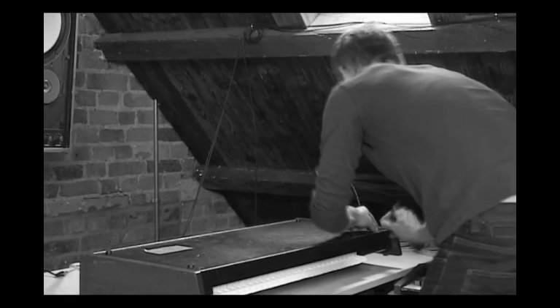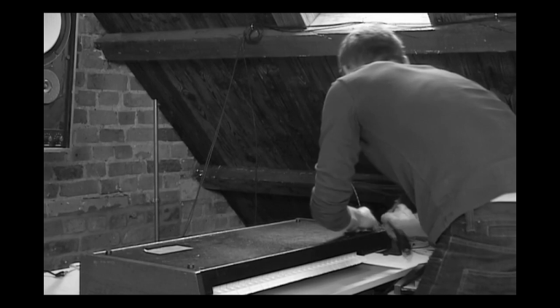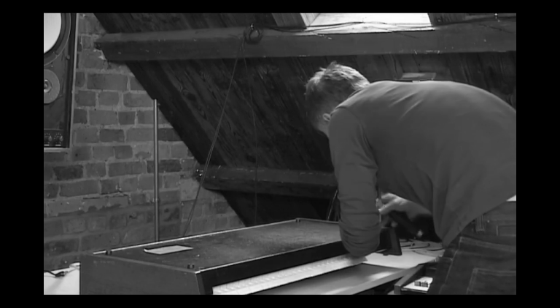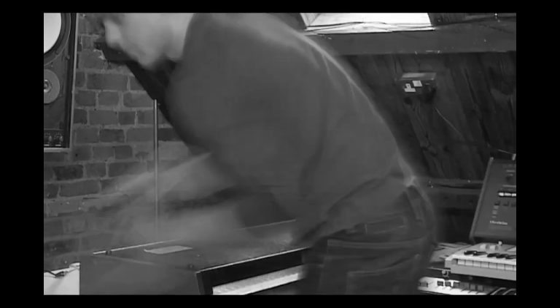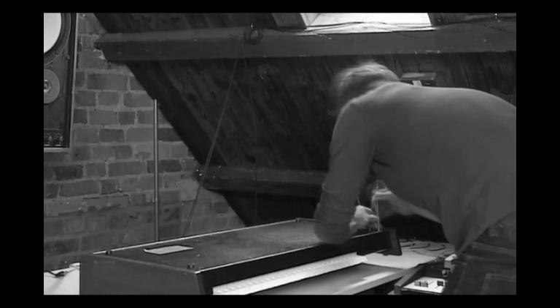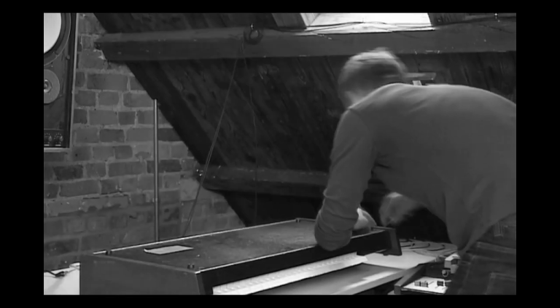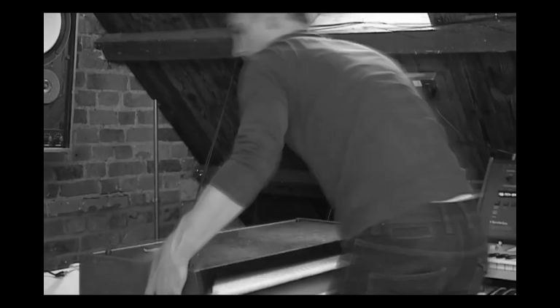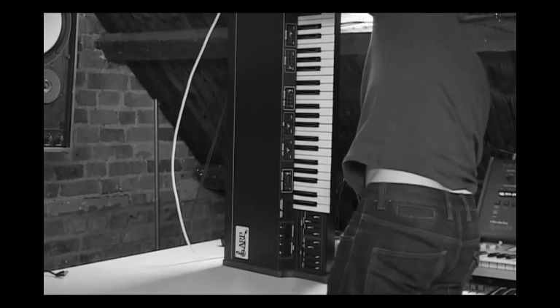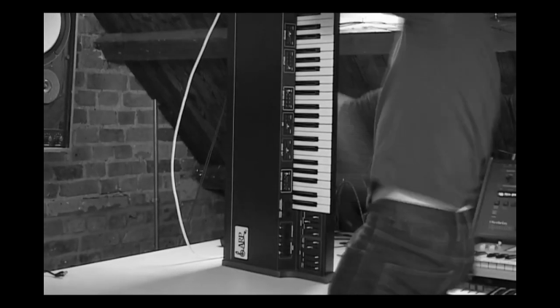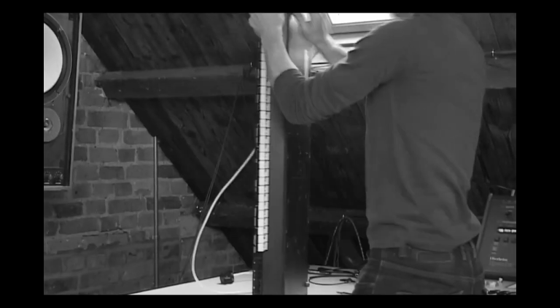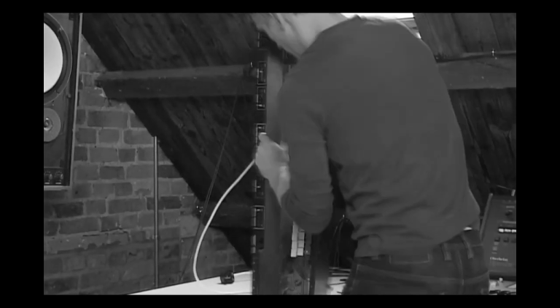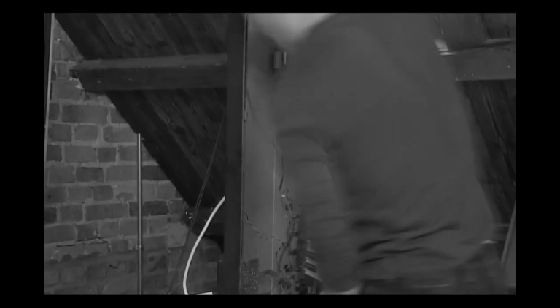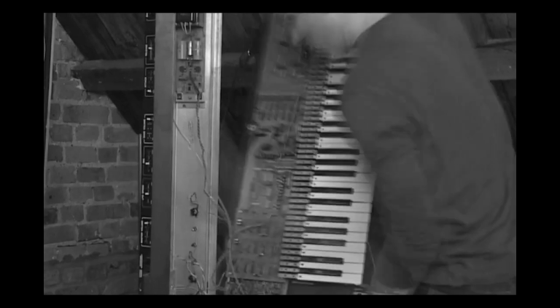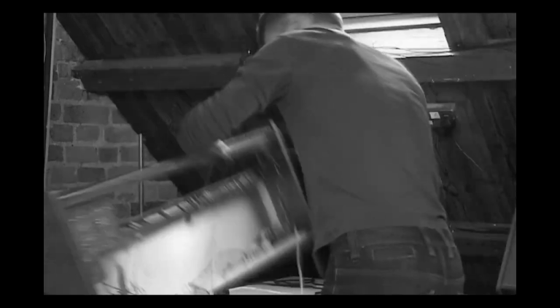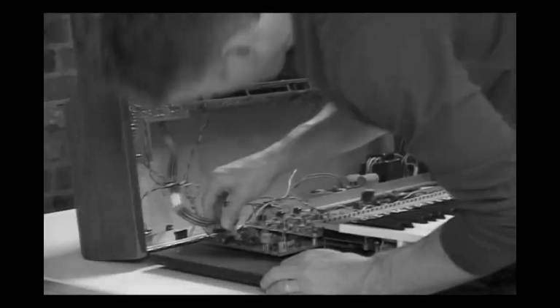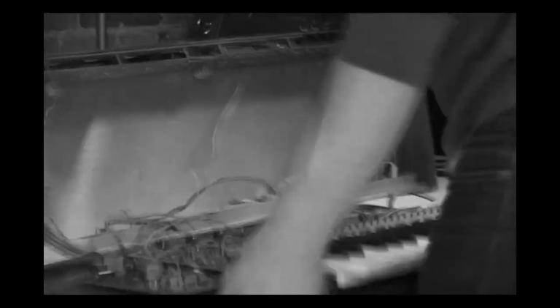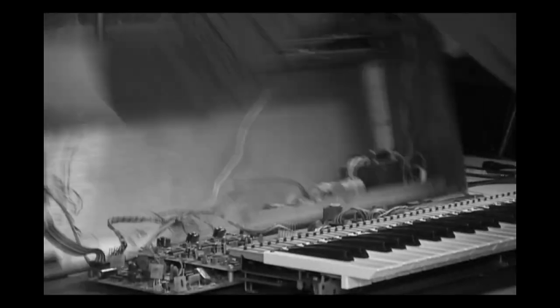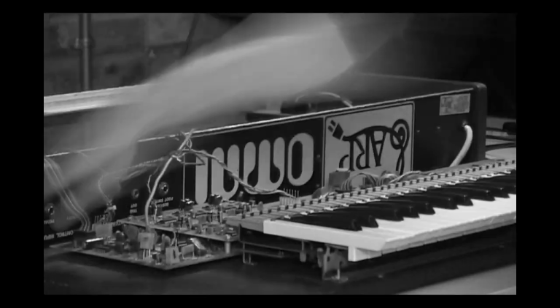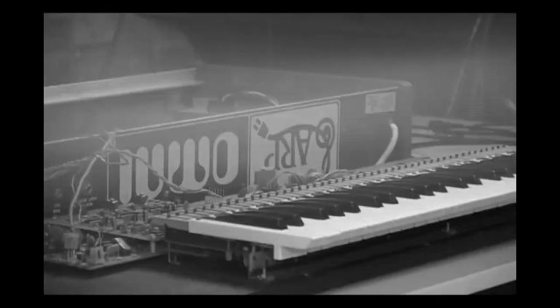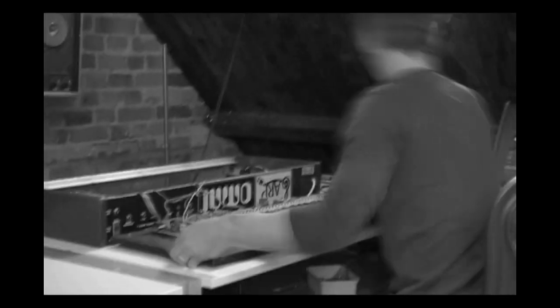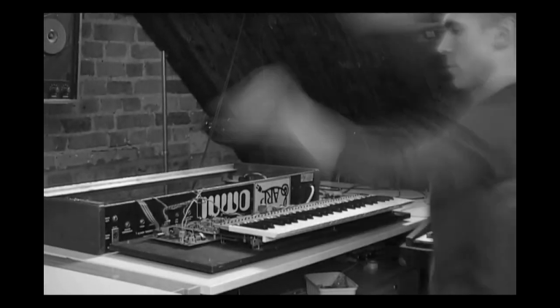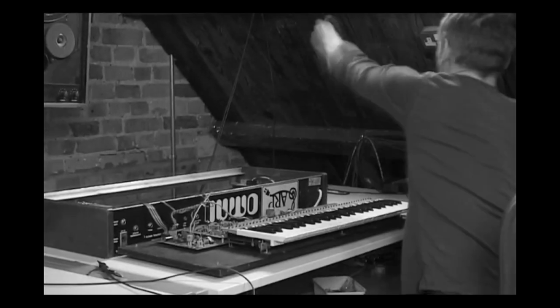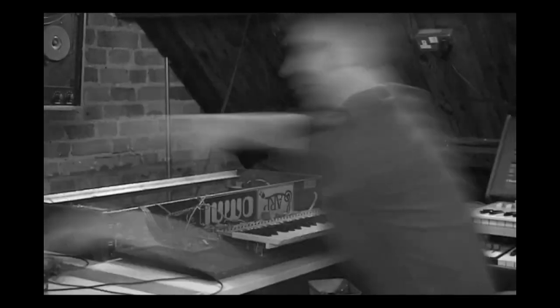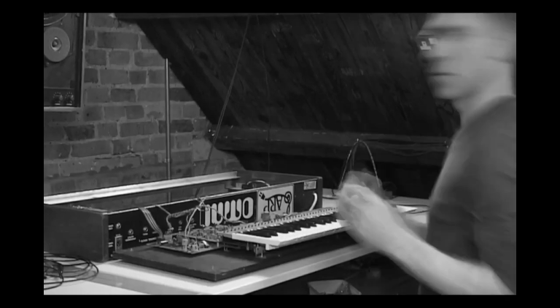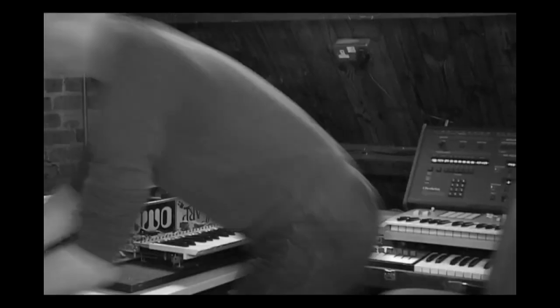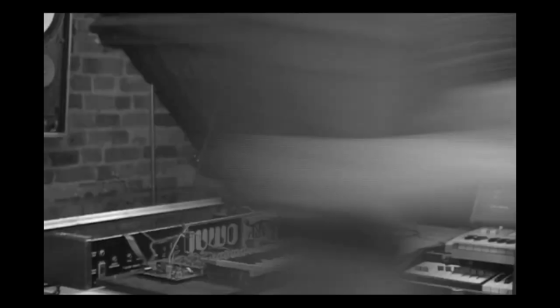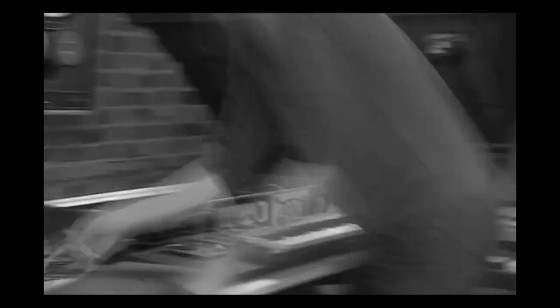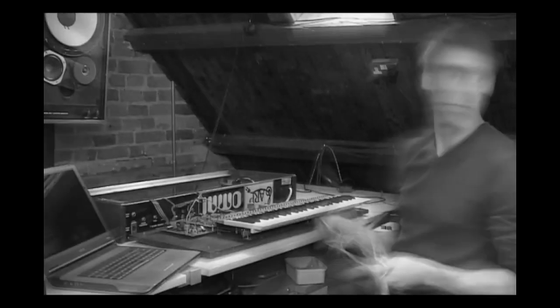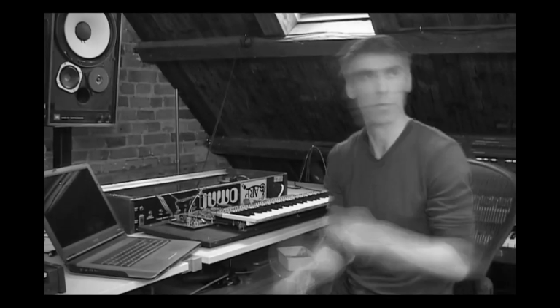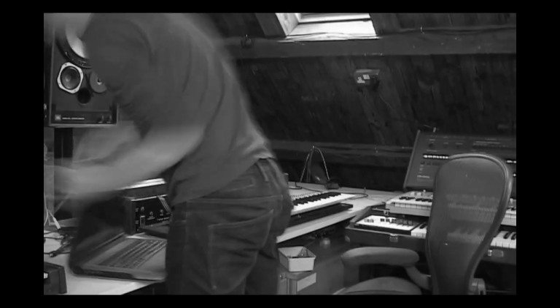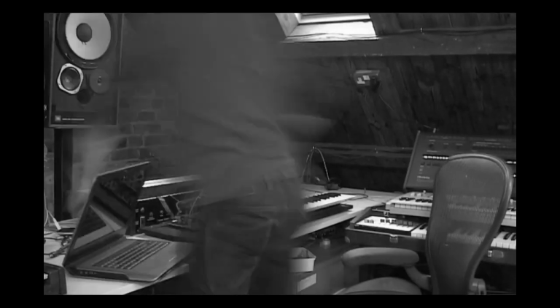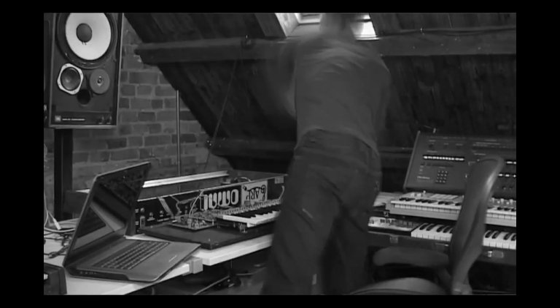We studied as many examples as we possibly could of each class of instruments. So for instance, for Amber we studied over ten different vintage string machines to see how they responded musically, how they played, and what the different aspects of the sound were.